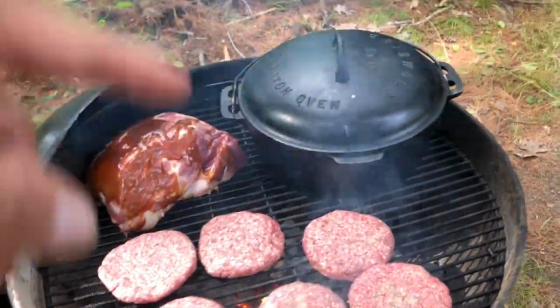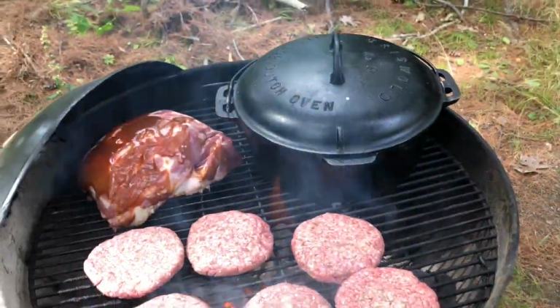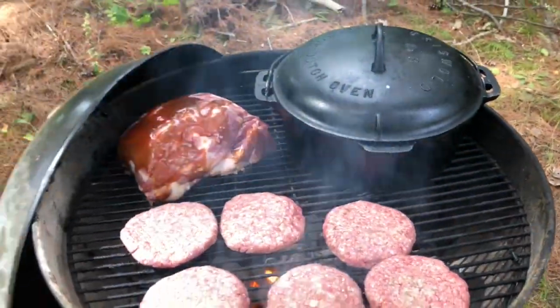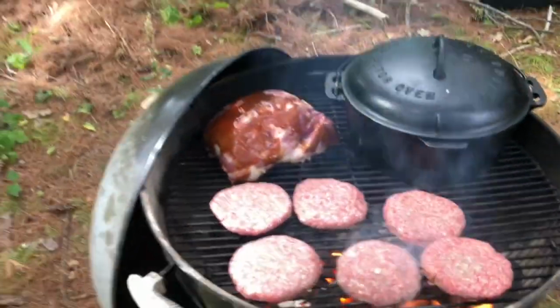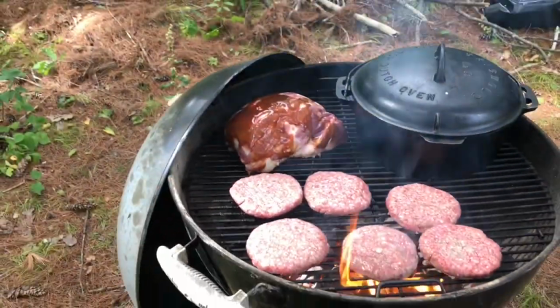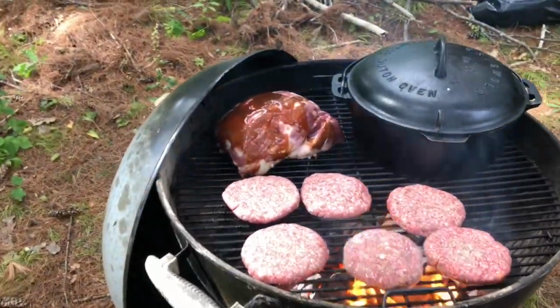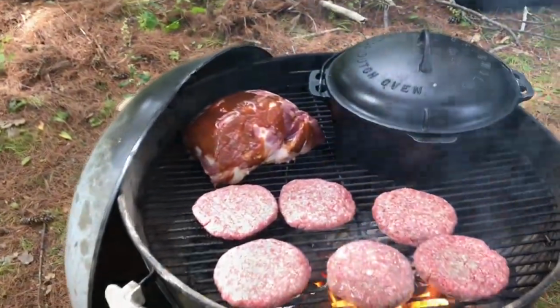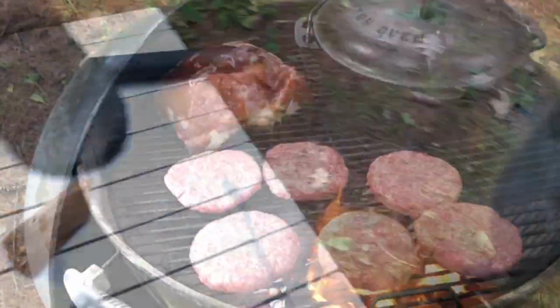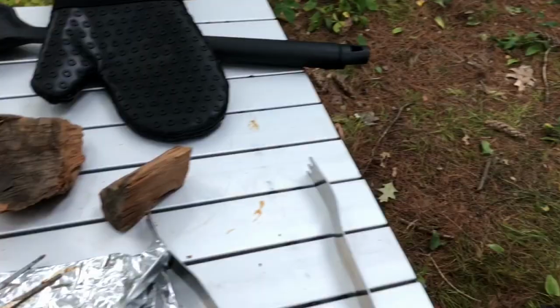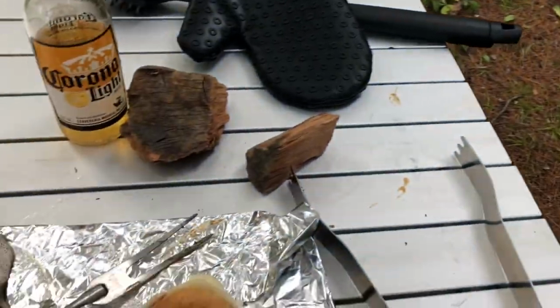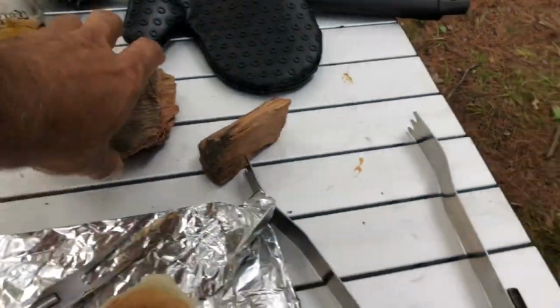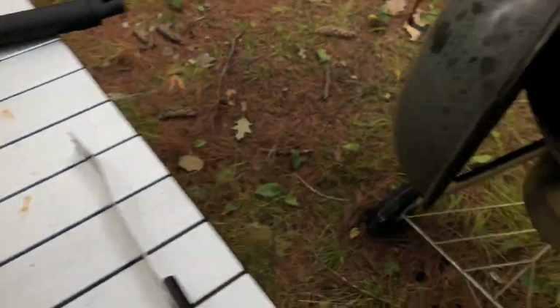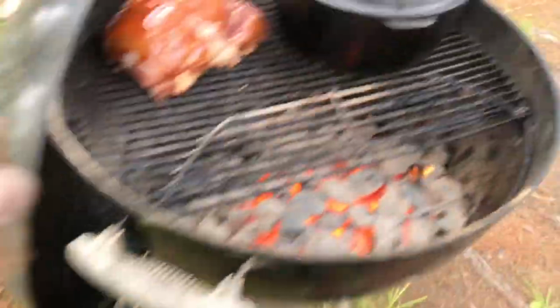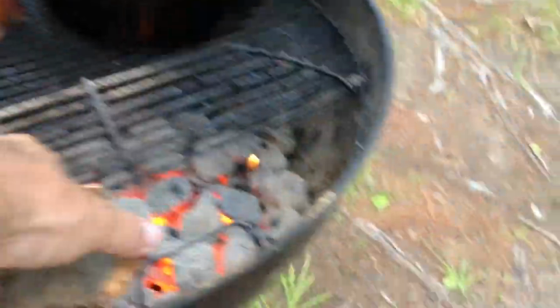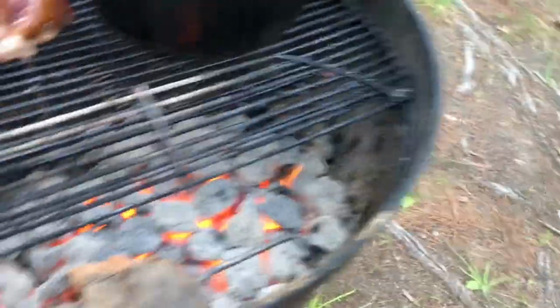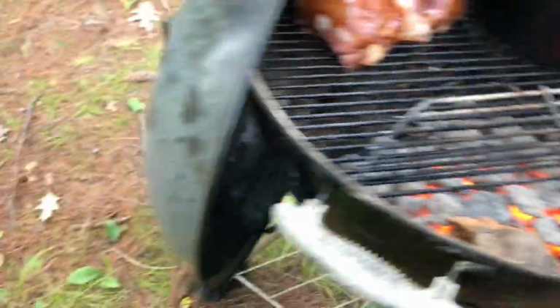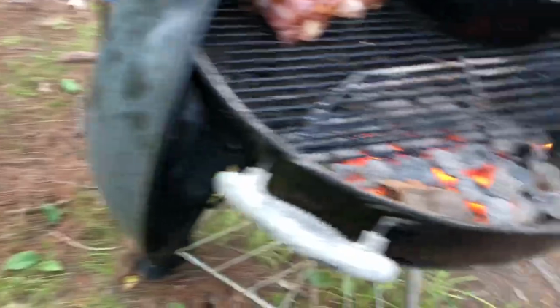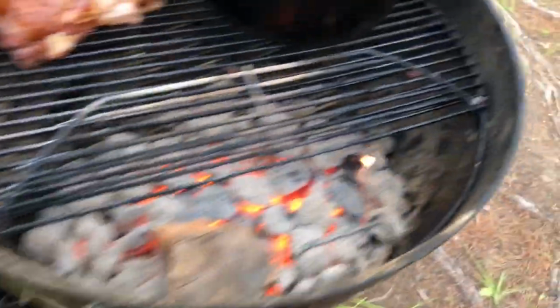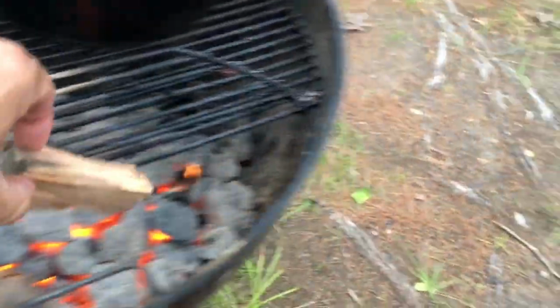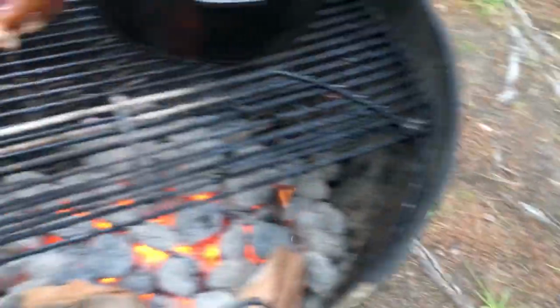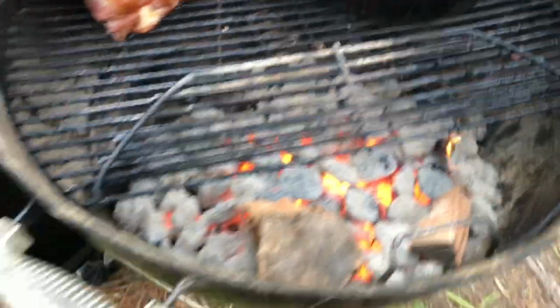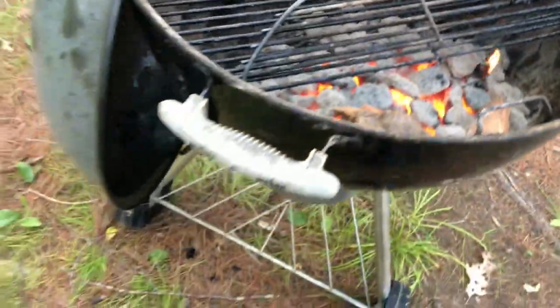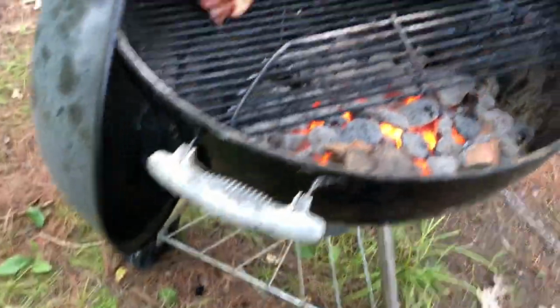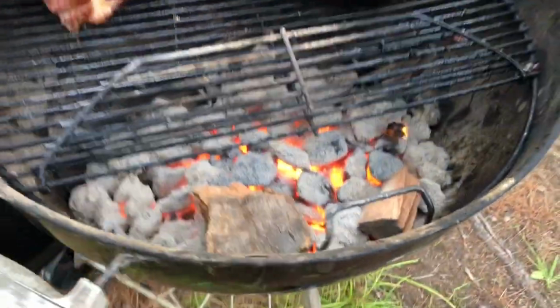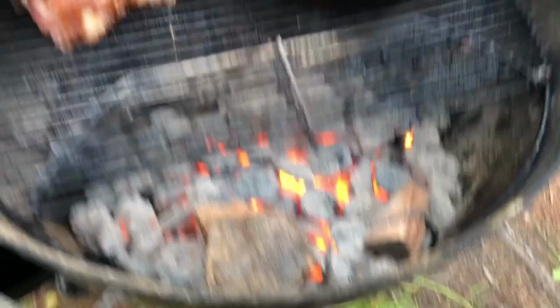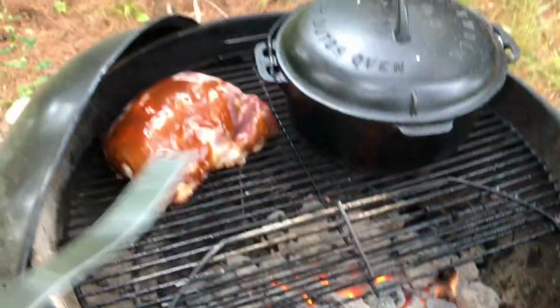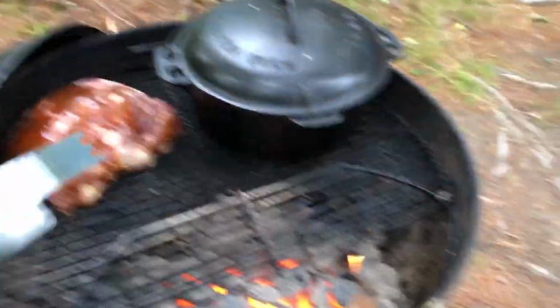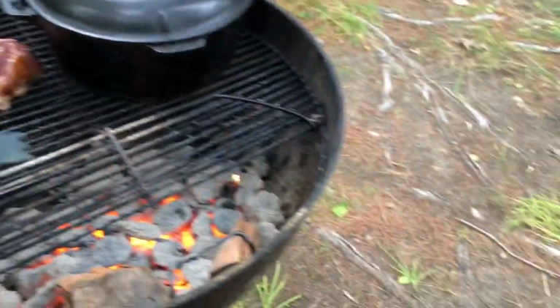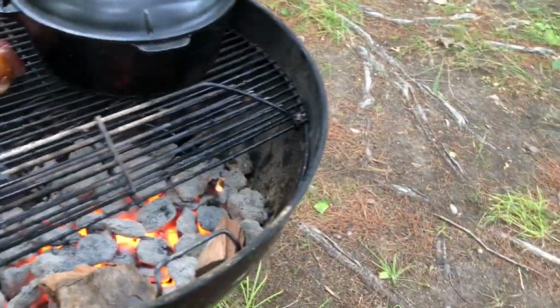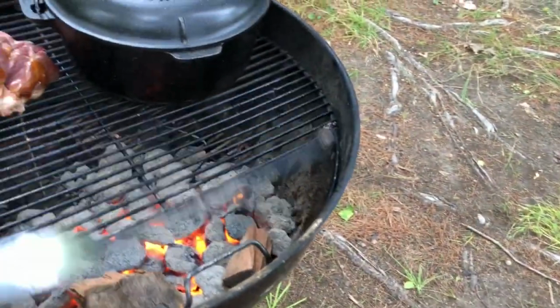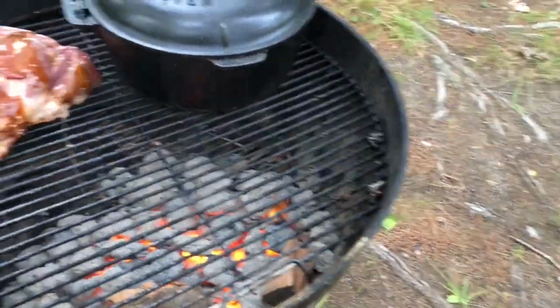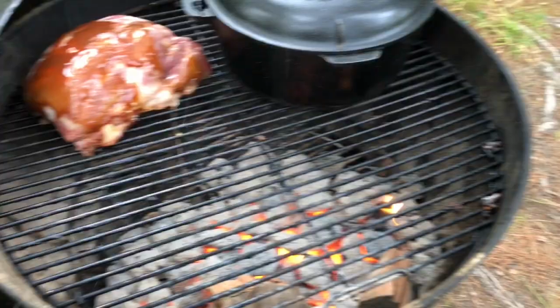We'll close it up for our pulled pork later on tonight. We're going to do an applewood smoke on this. Get a few chunks in there and close the hatch. We're going to do an applewood smoke on this. We shall return.